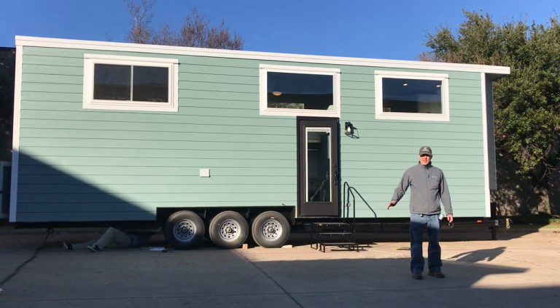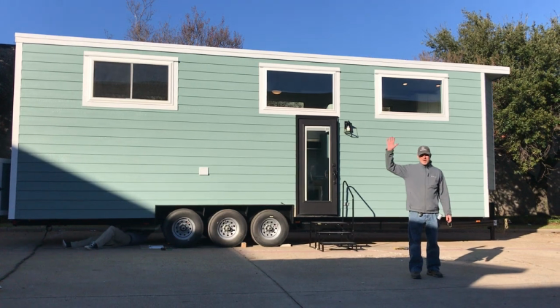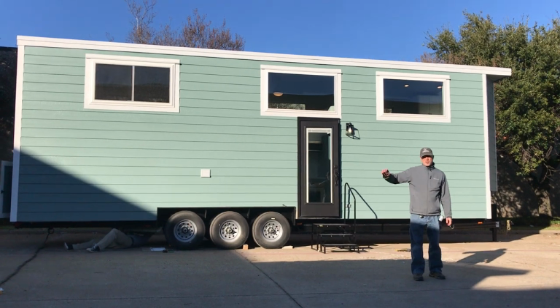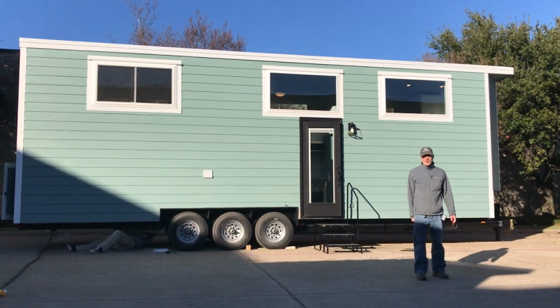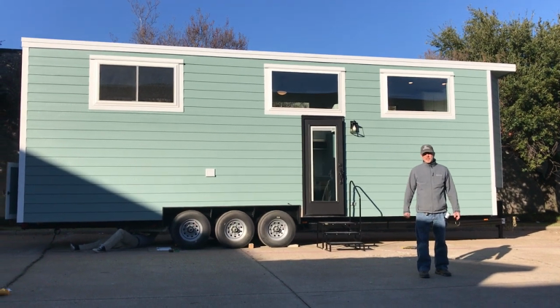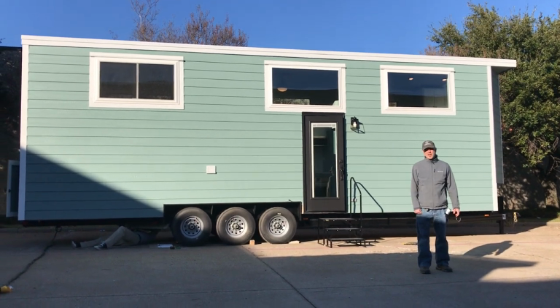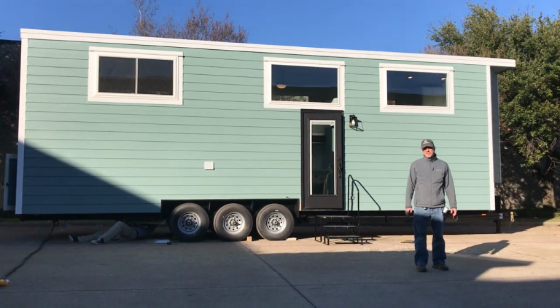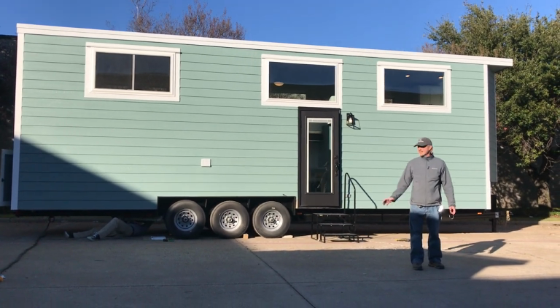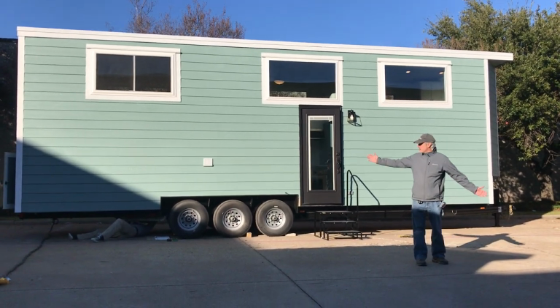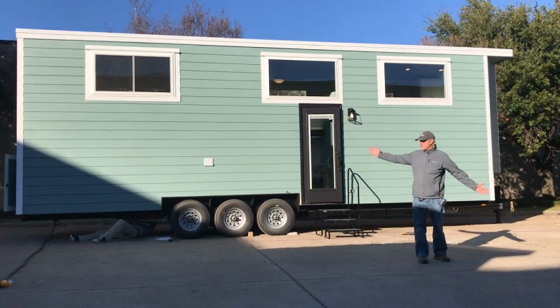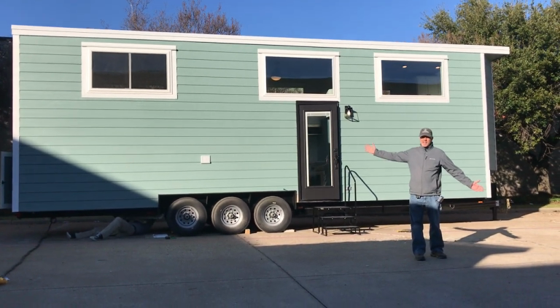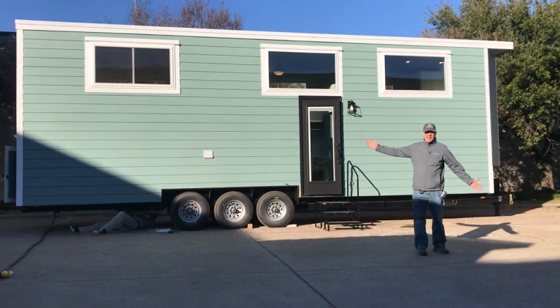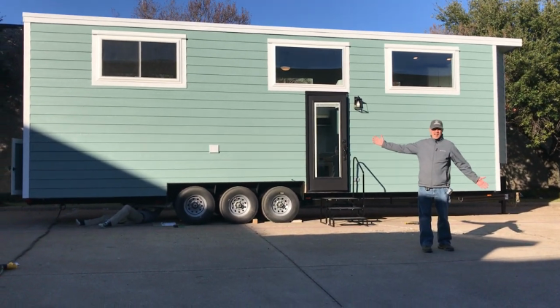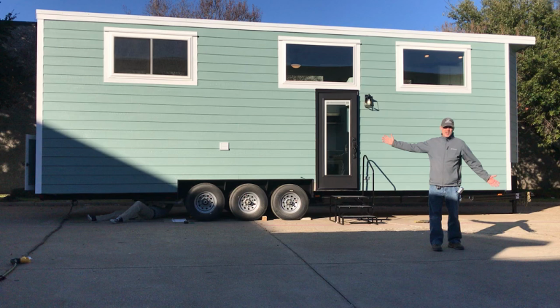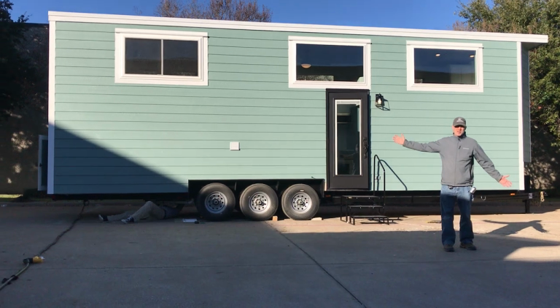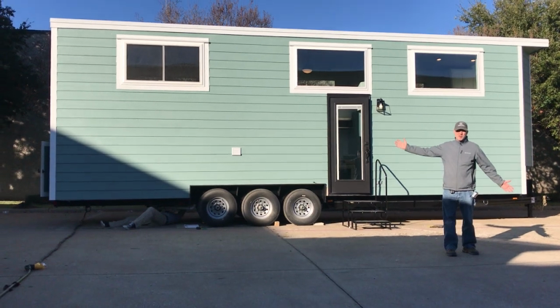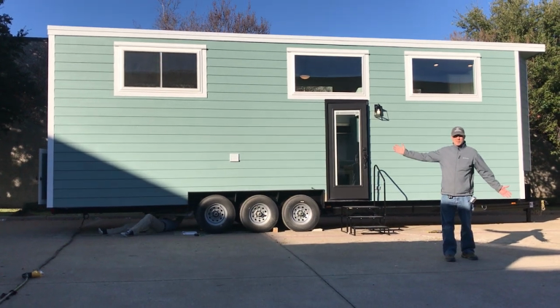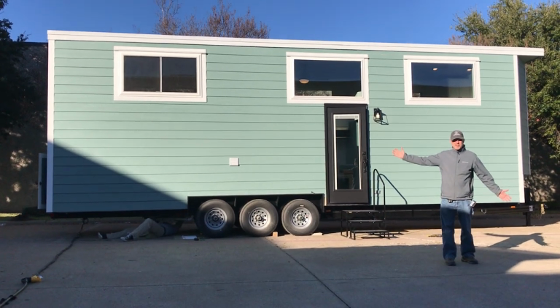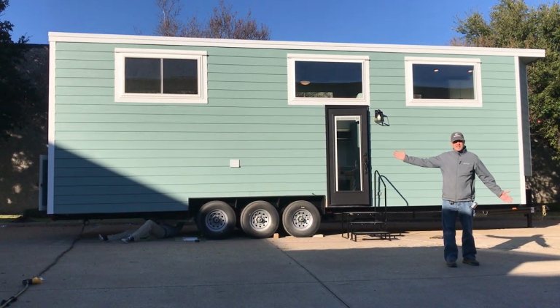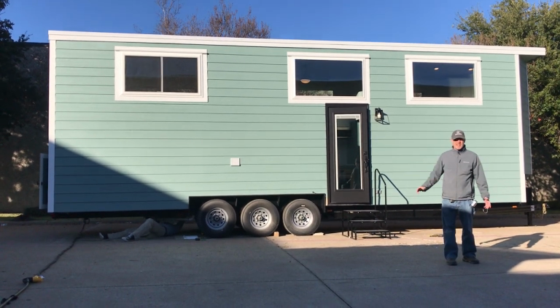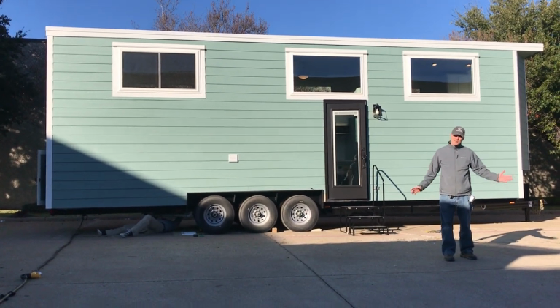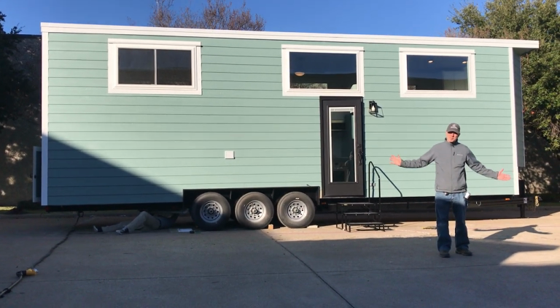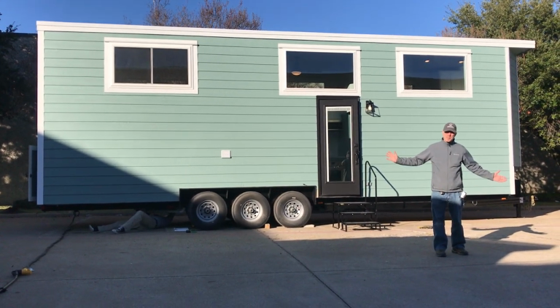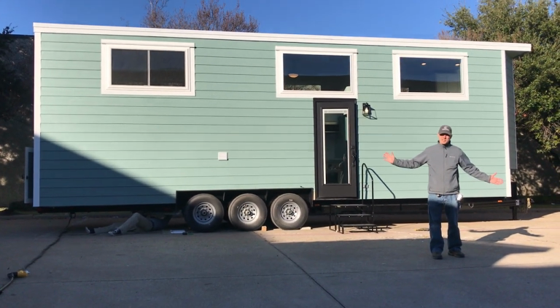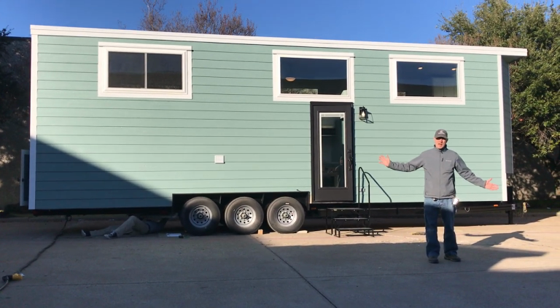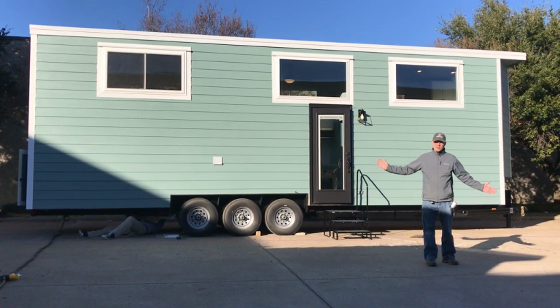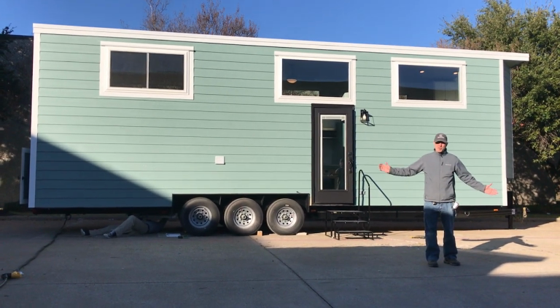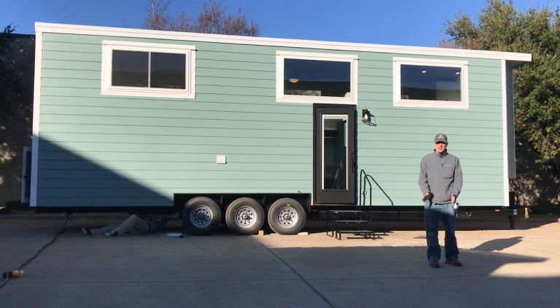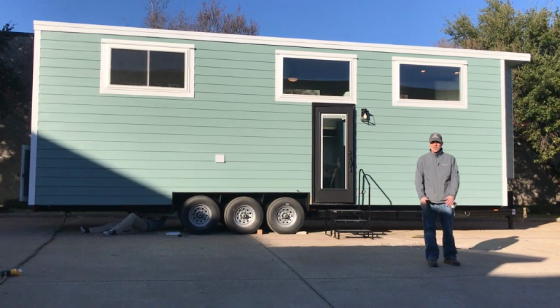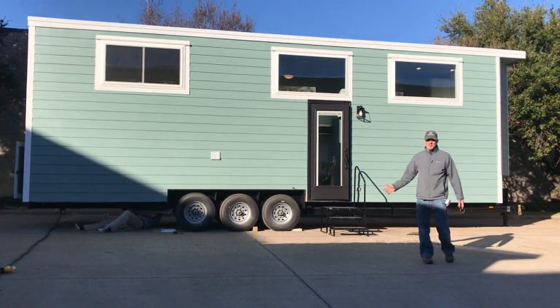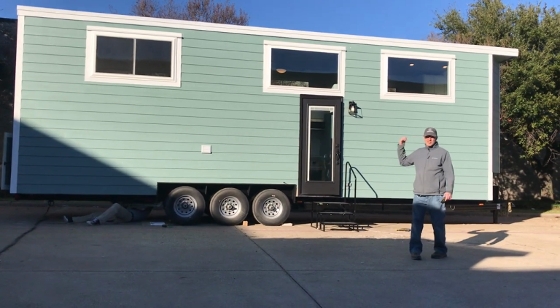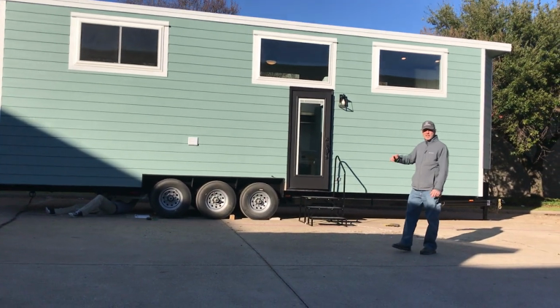Hi there, I'm Peter with Indigo River Tiny Homes and today we're delivering an eight-and-a-half by 32 foot Homesteader Deluxe. It's got some special features that we haven't done before, so we can't wait to show you. Let's go ahead and go on inside and check it out.